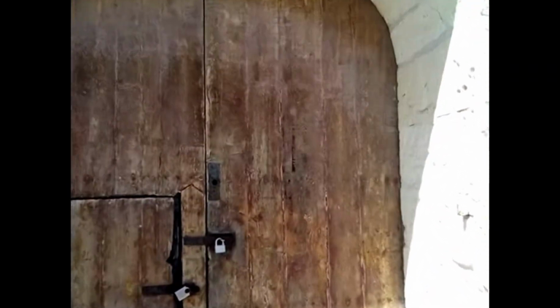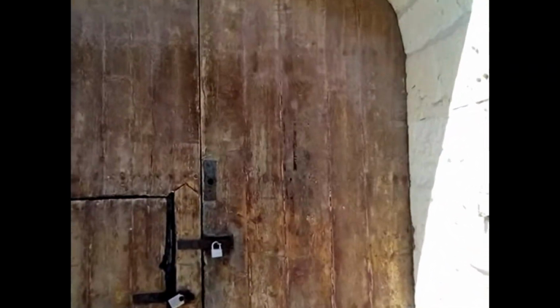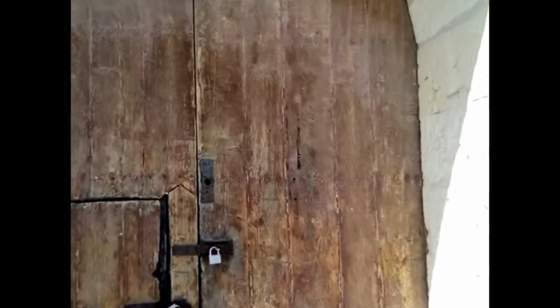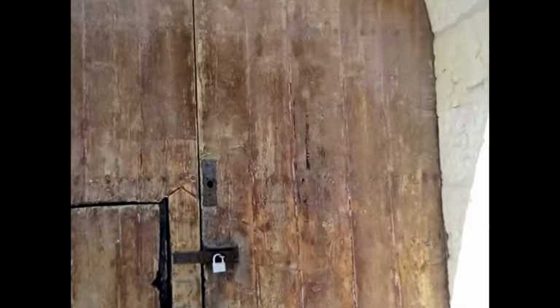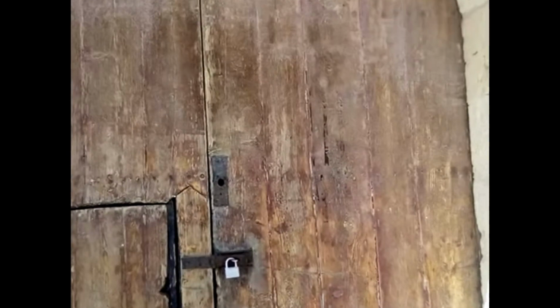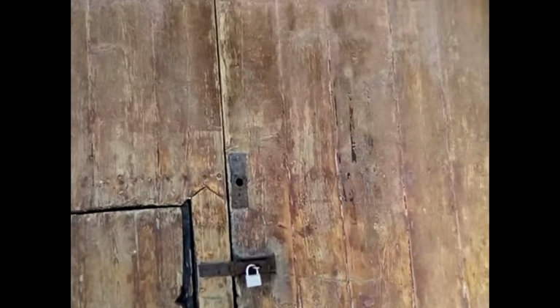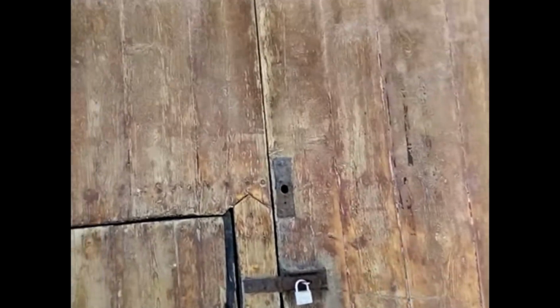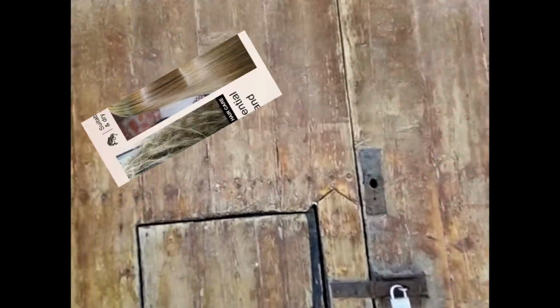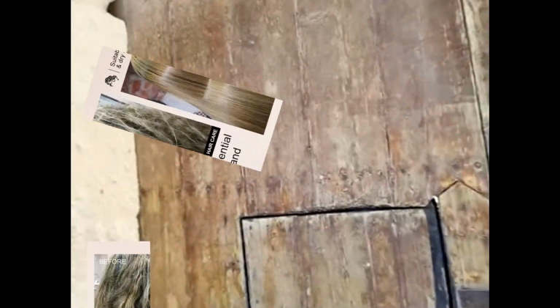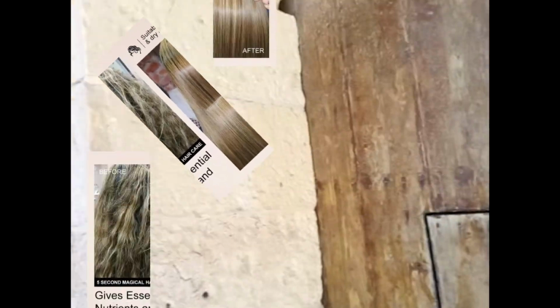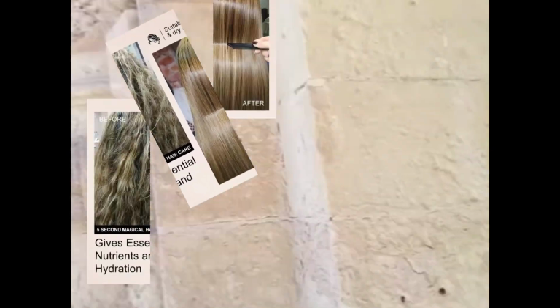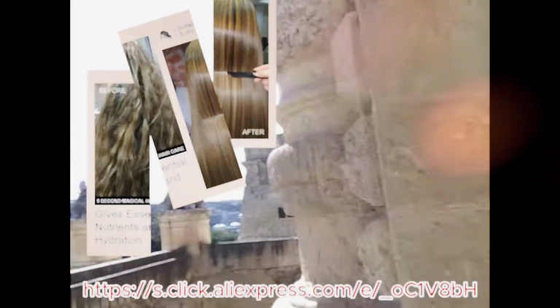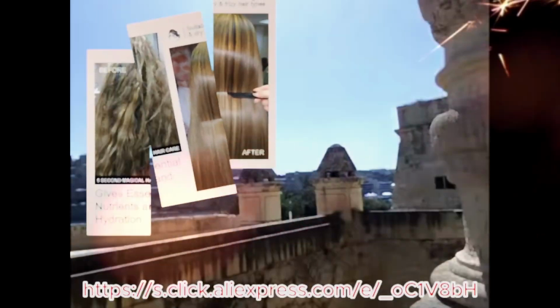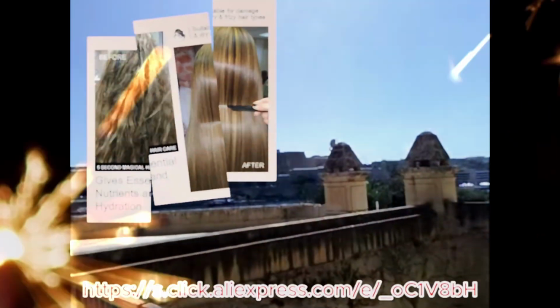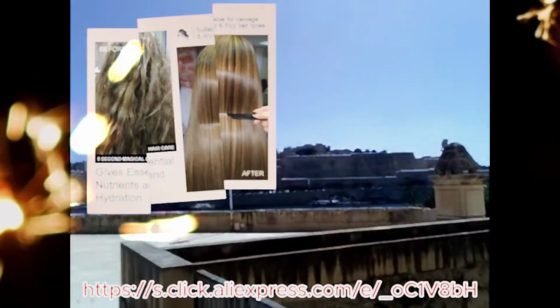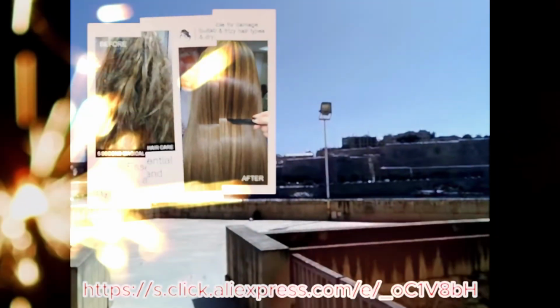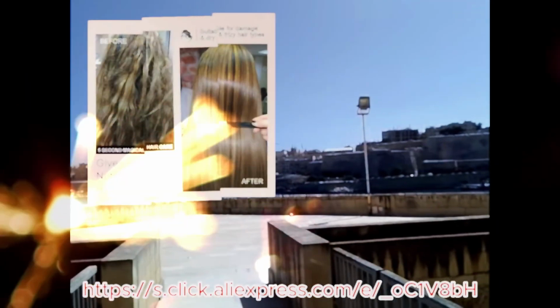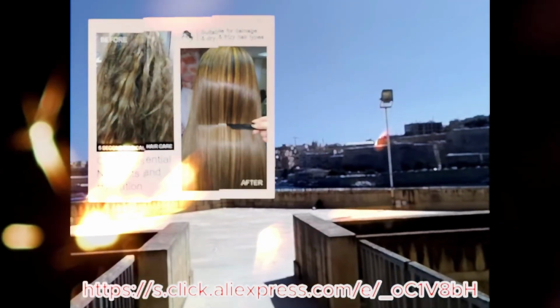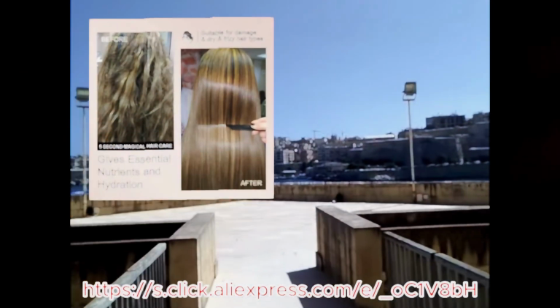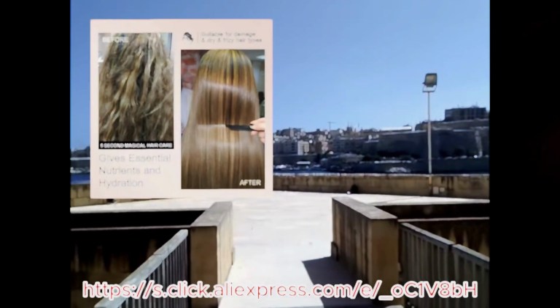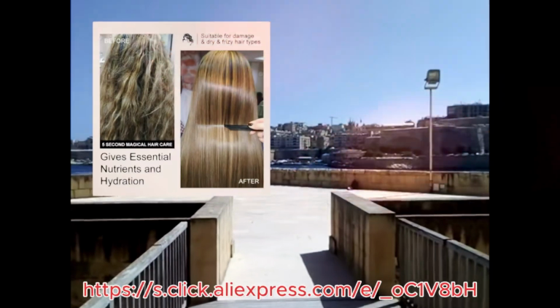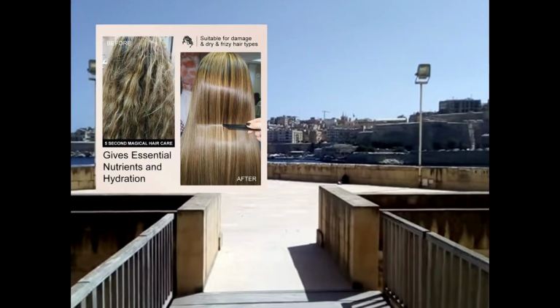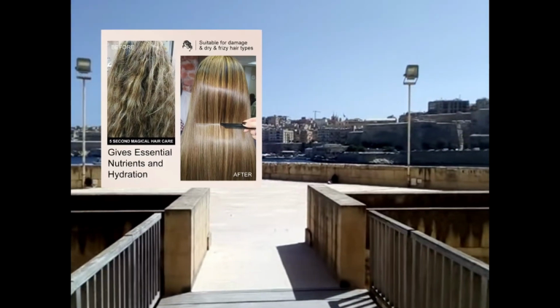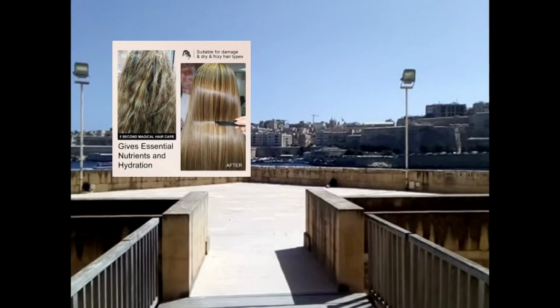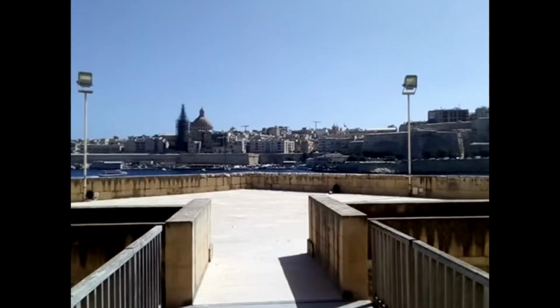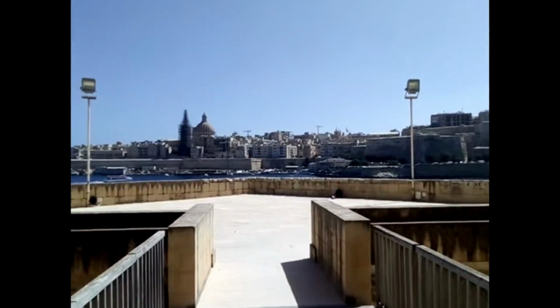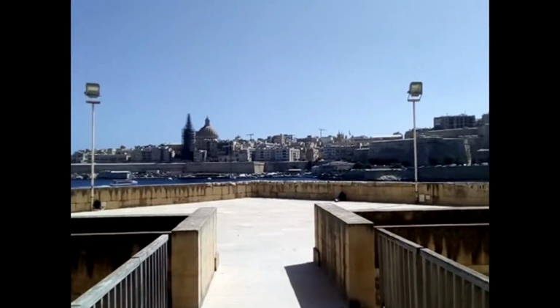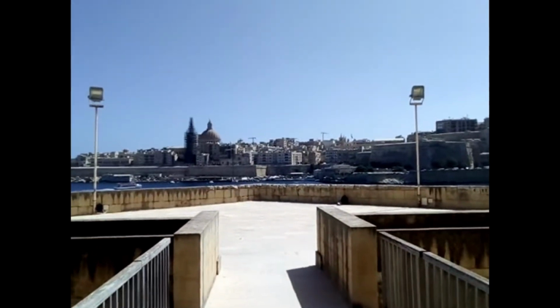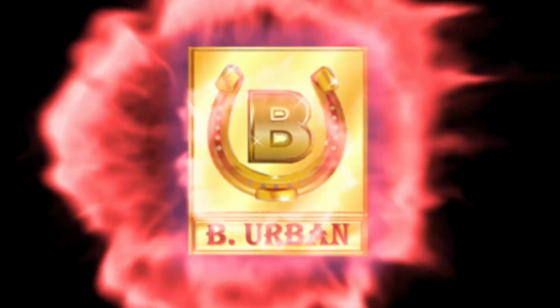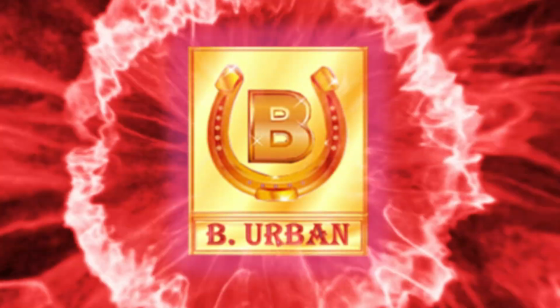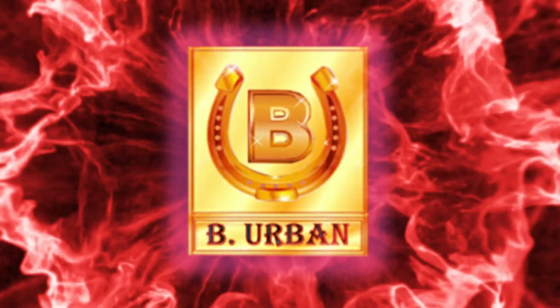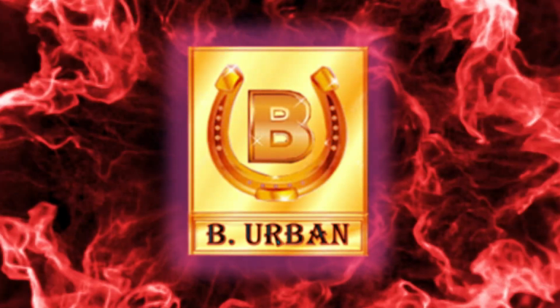Our secret ingredient — collagen — revives tired hair. It plumps up the hair shaft, making it look fuller and more vibrant.